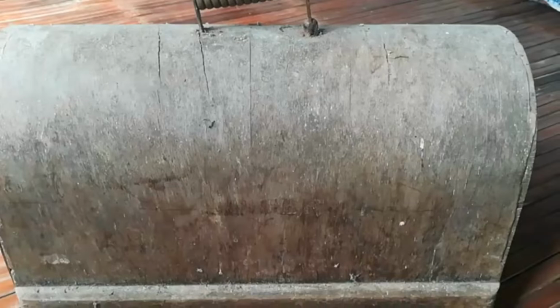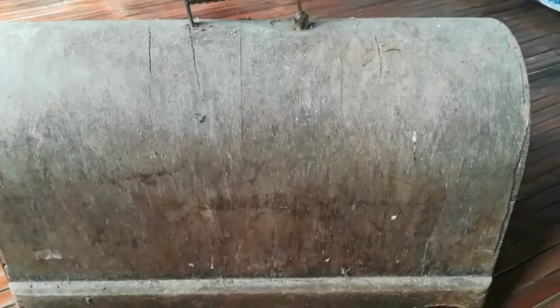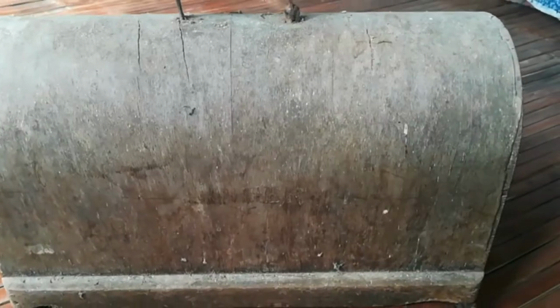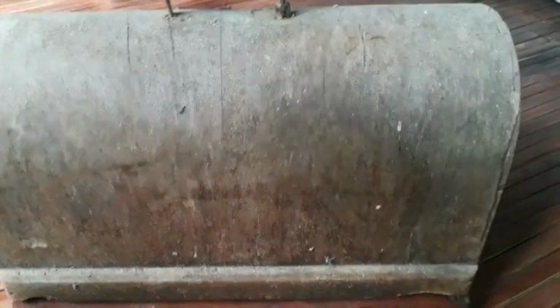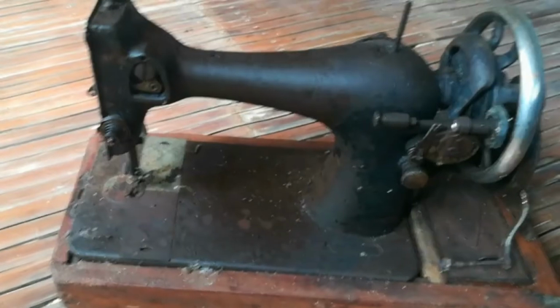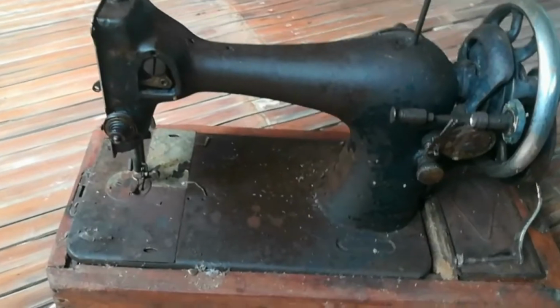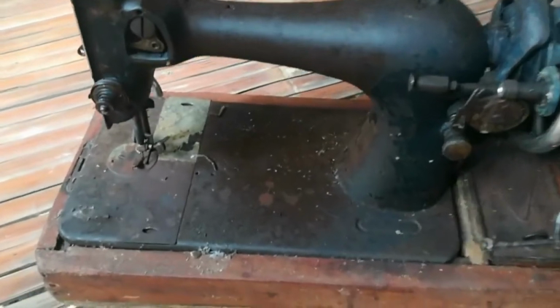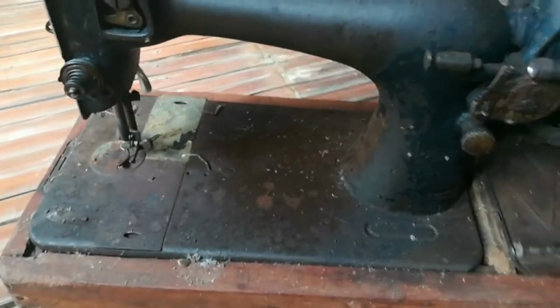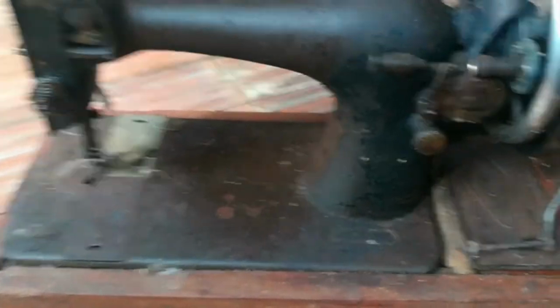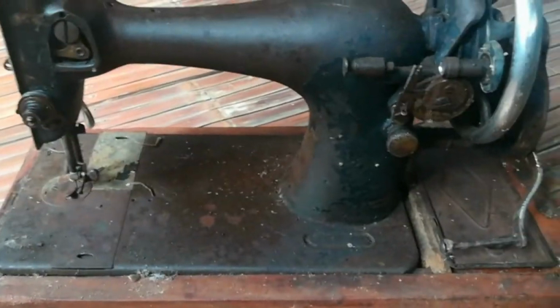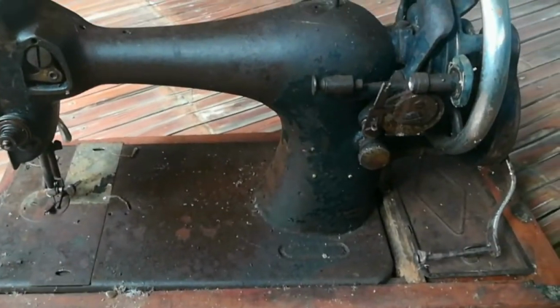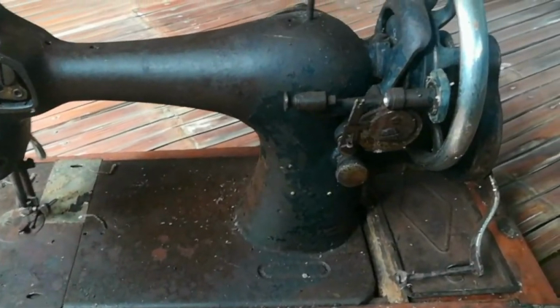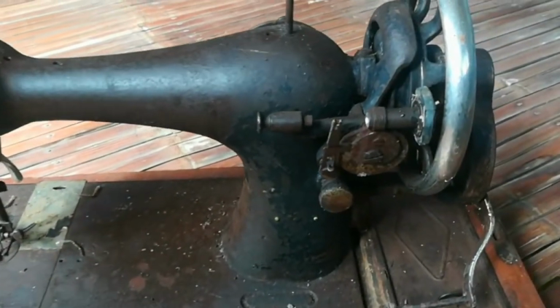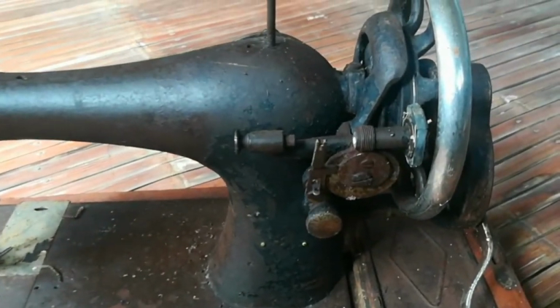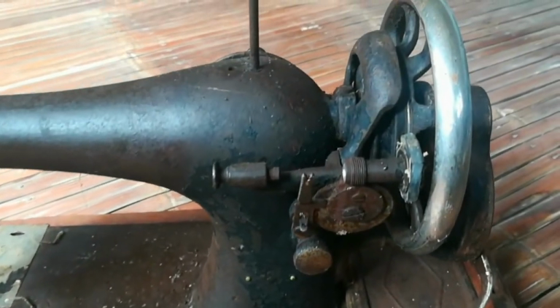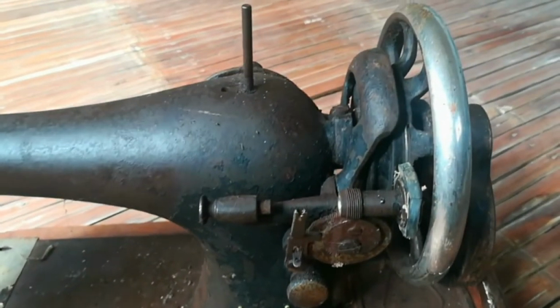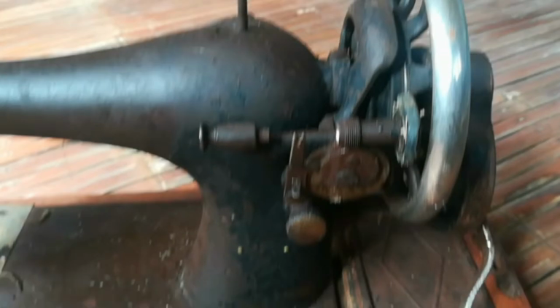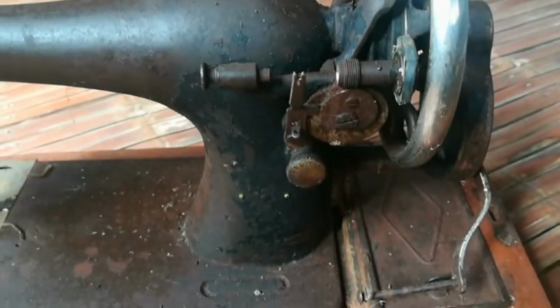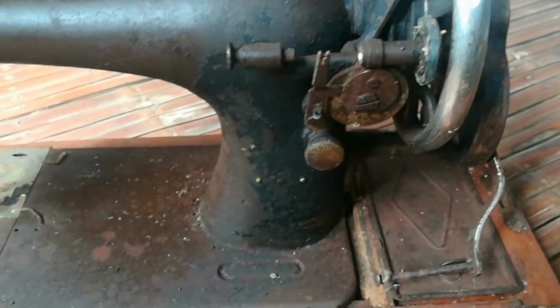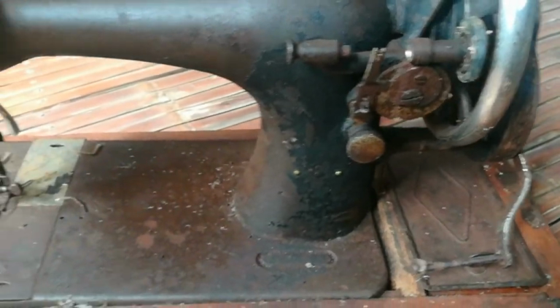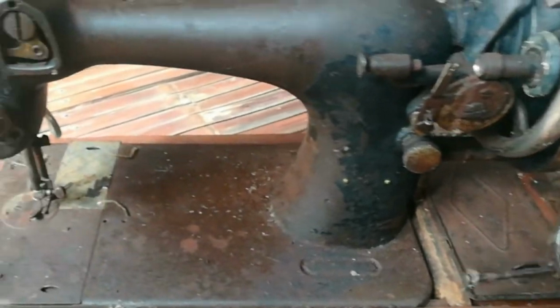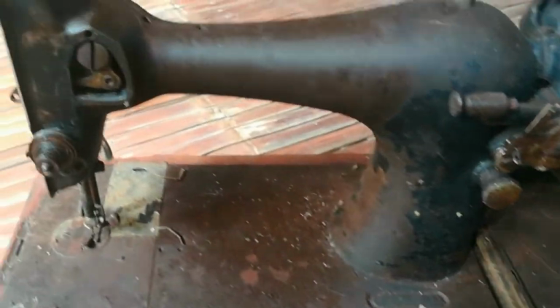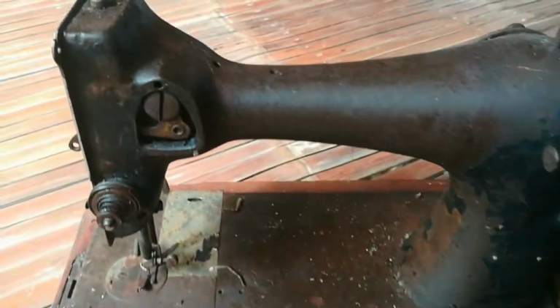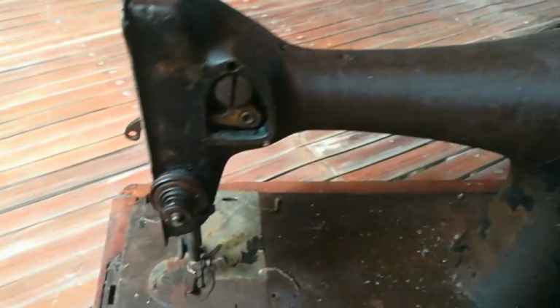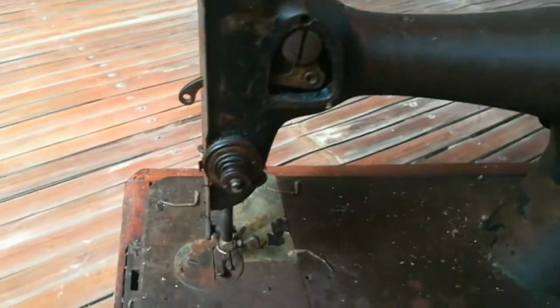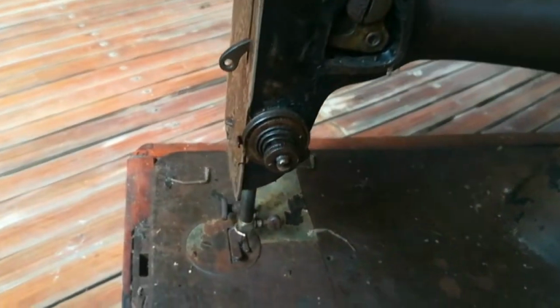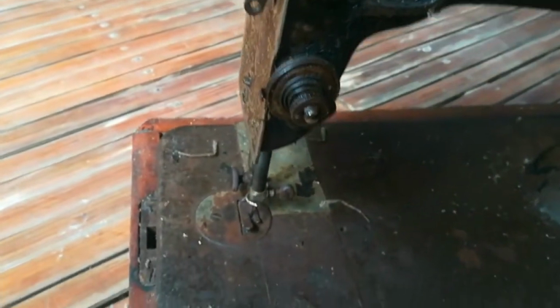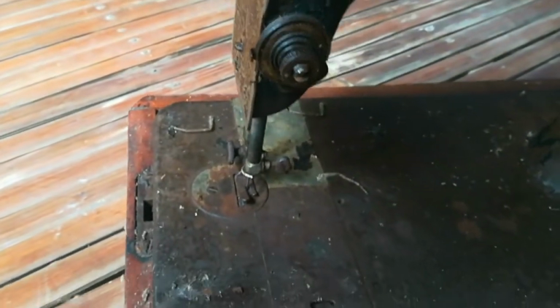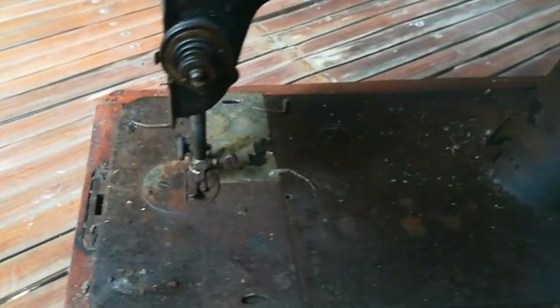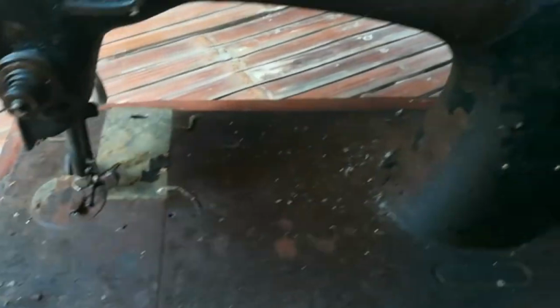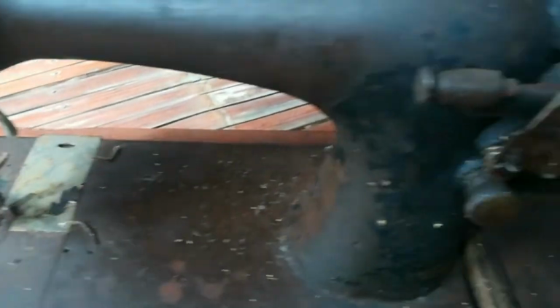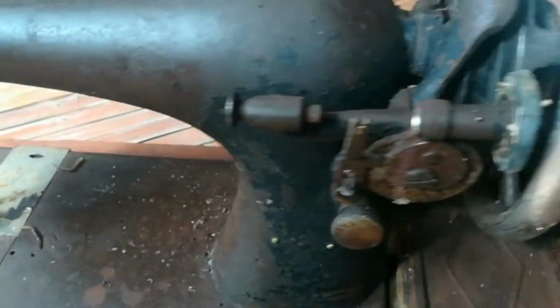Hello everyone! Today I will show you what I found at my mom's house. This is a sewing machine — a very old Singer sewing machine.